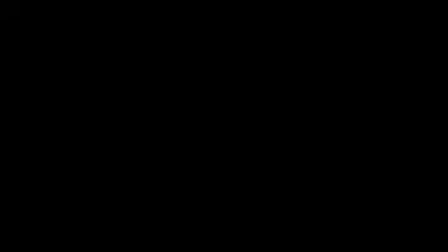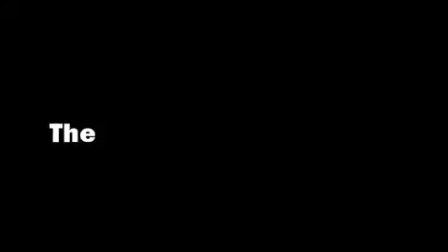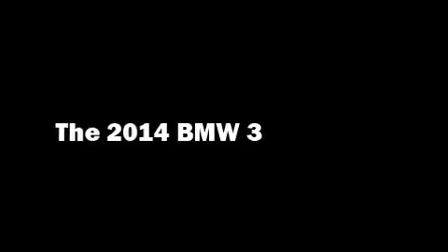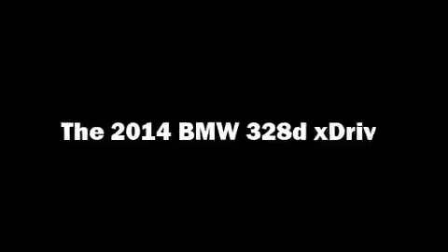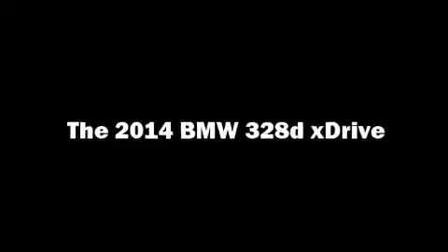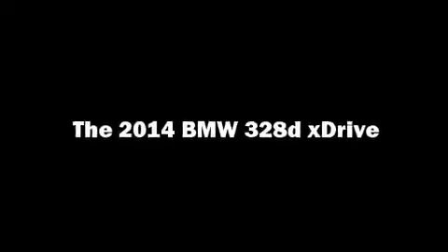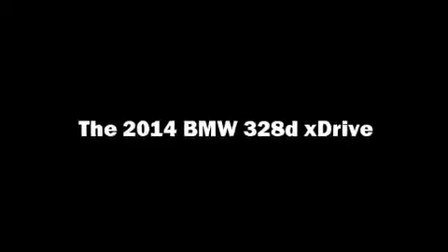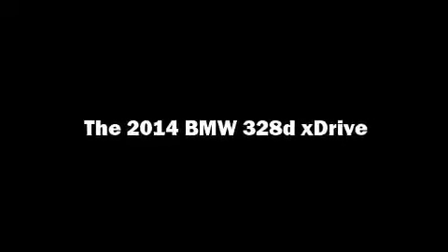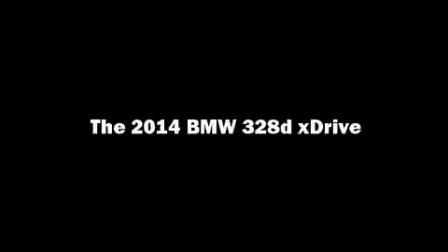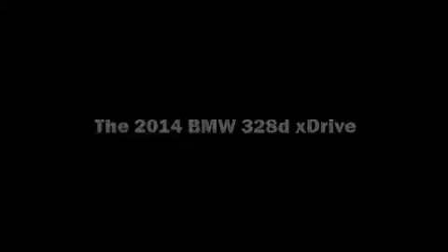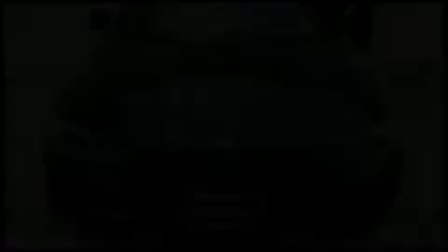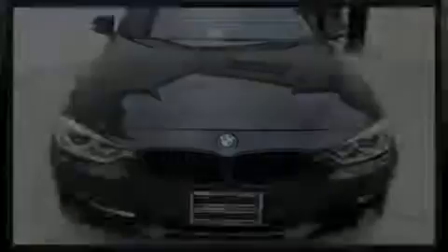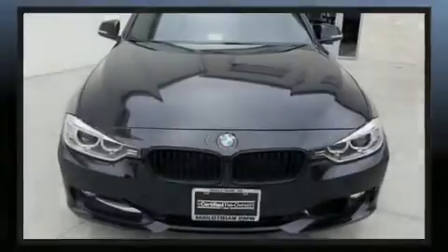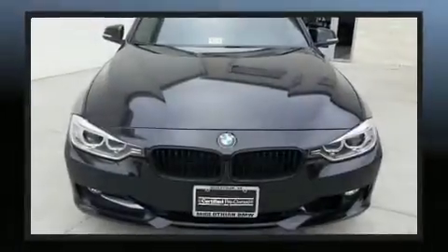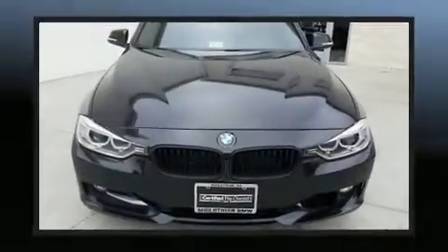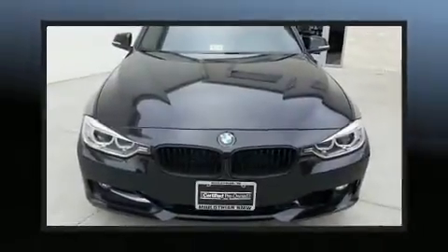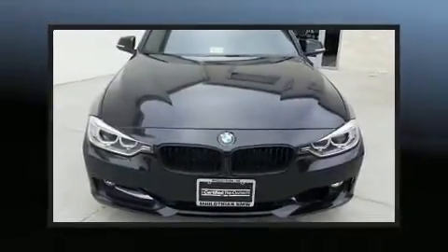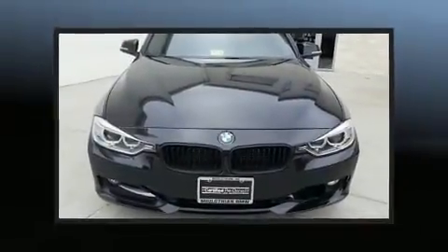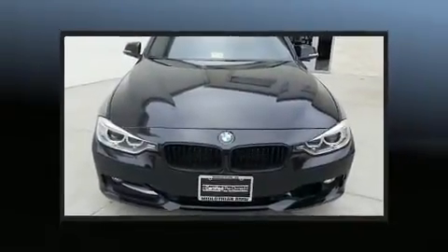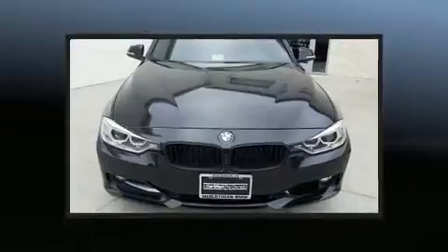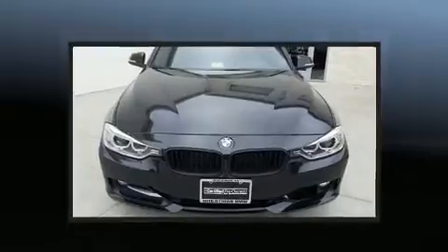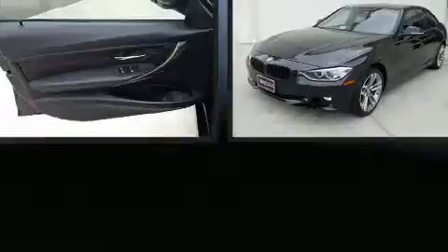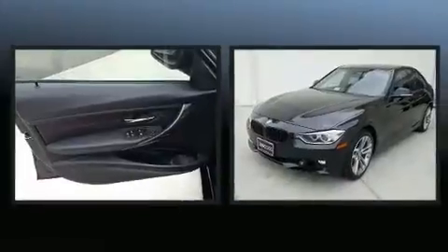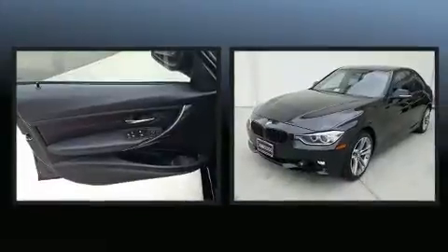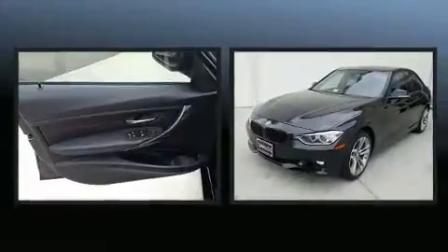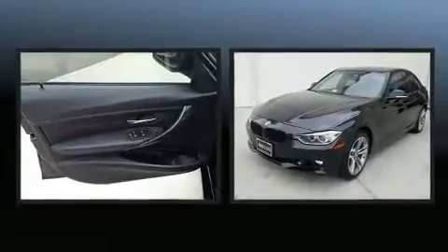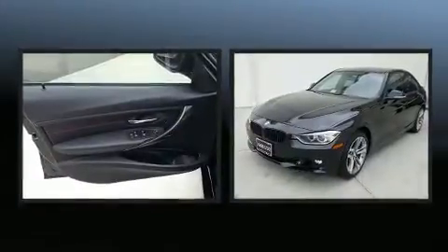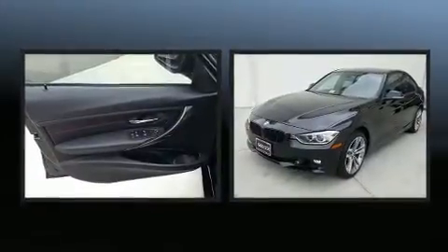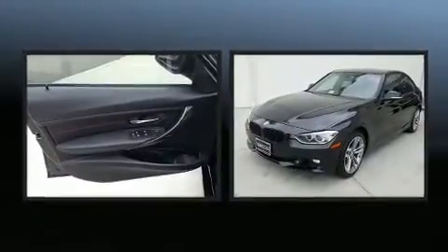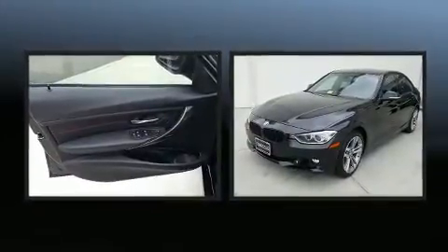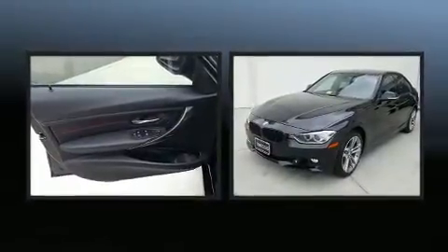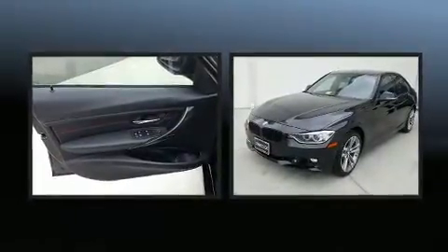Sensibility and practicality define the 2014 BMW 3 Series. This four-door, five-passenger sedan still has fewer than 70,000 miles.